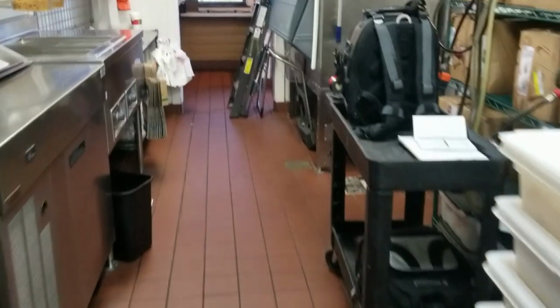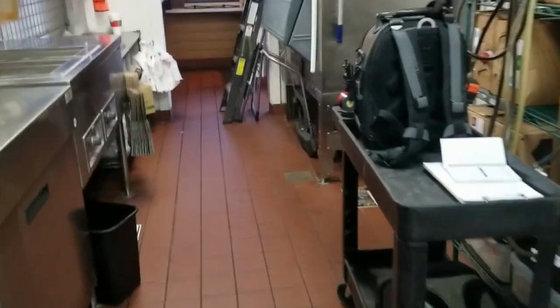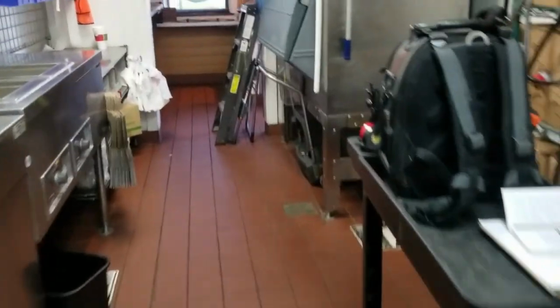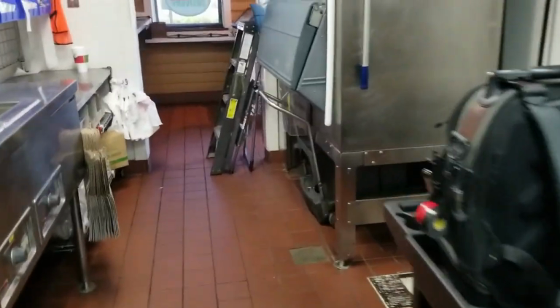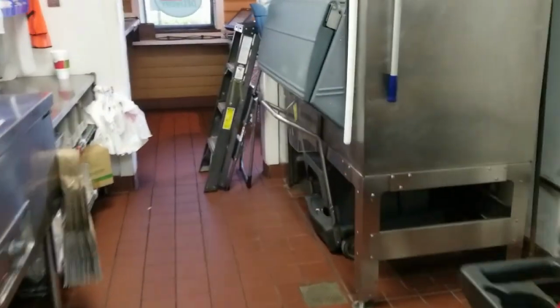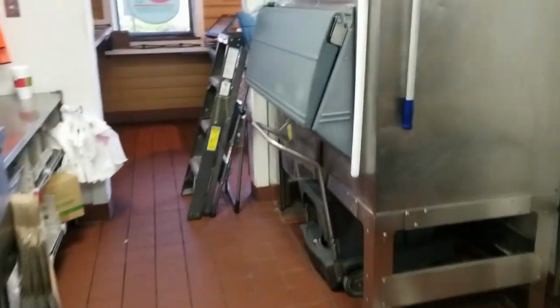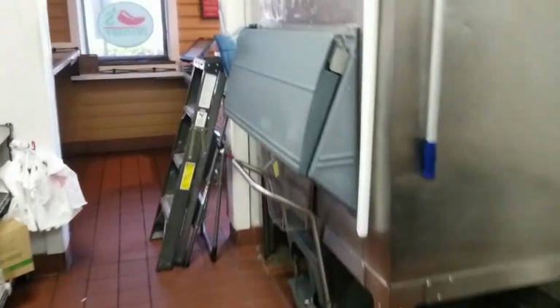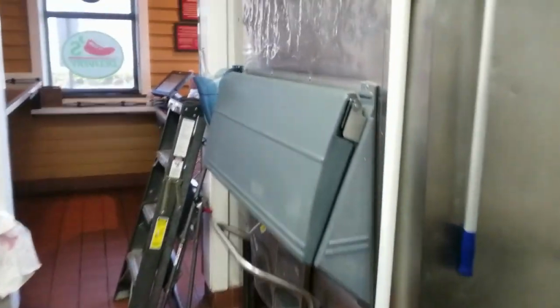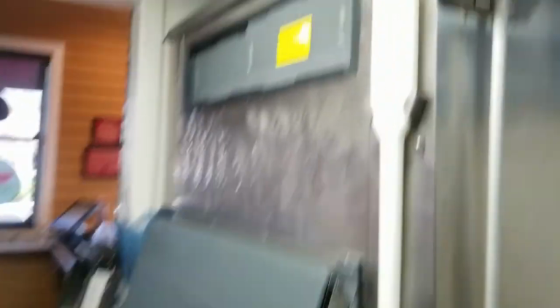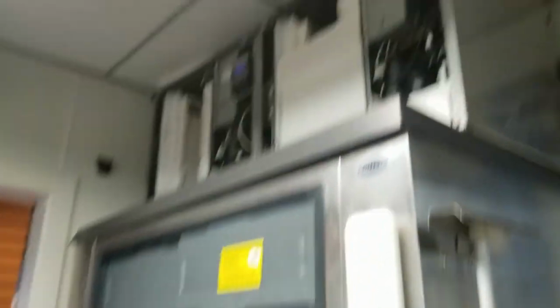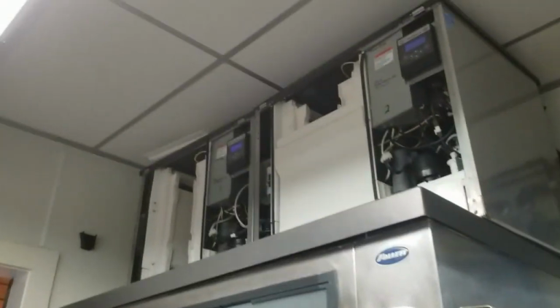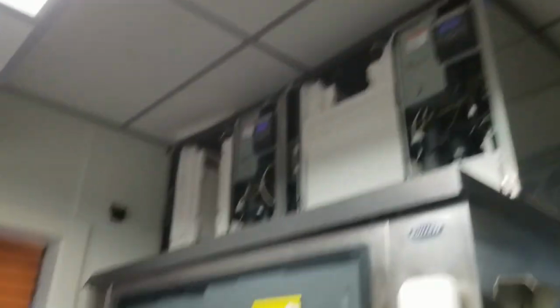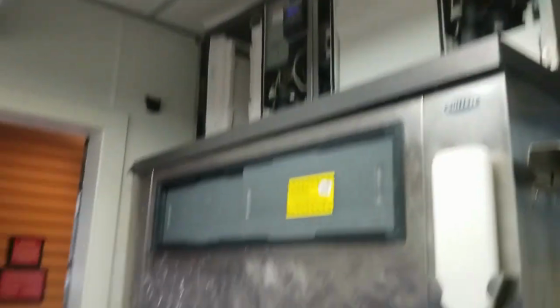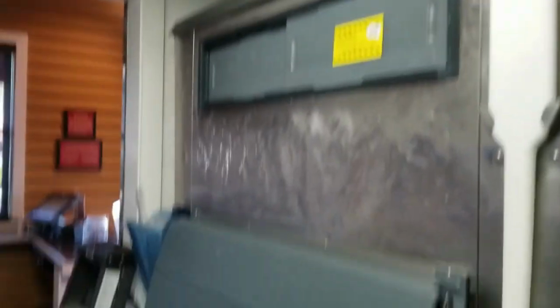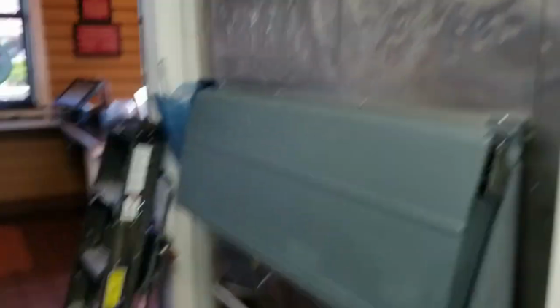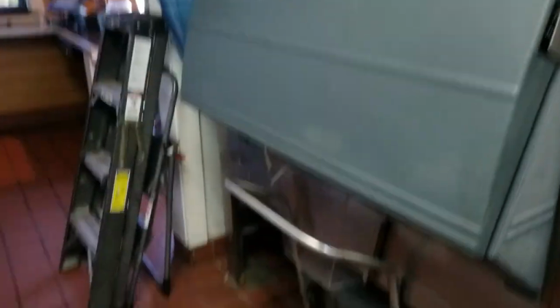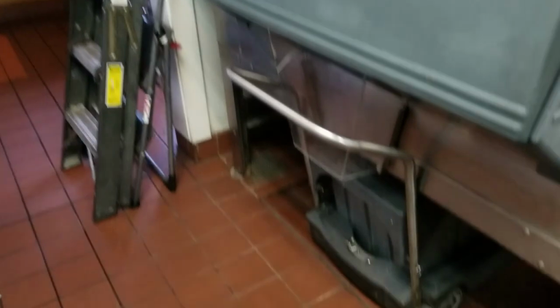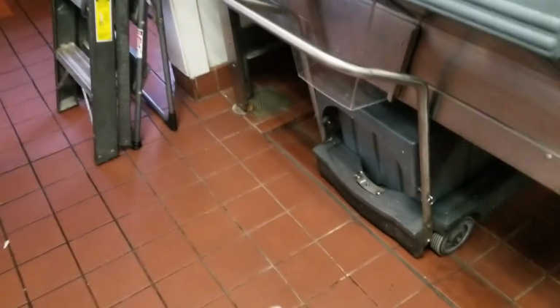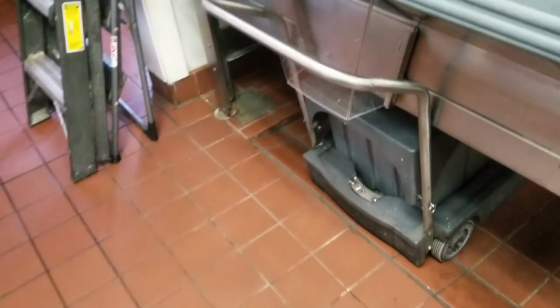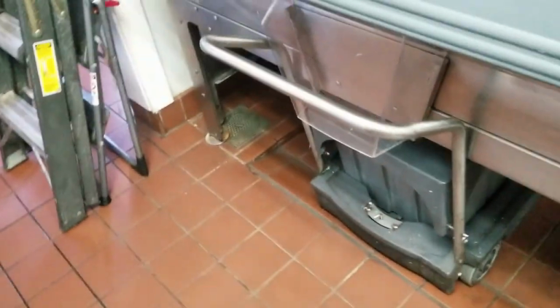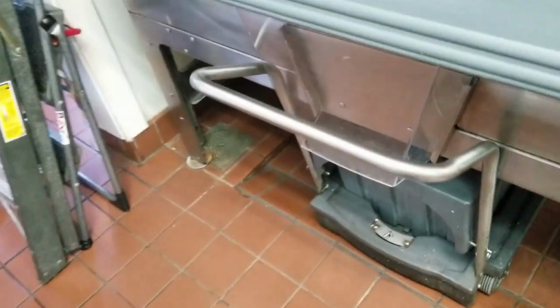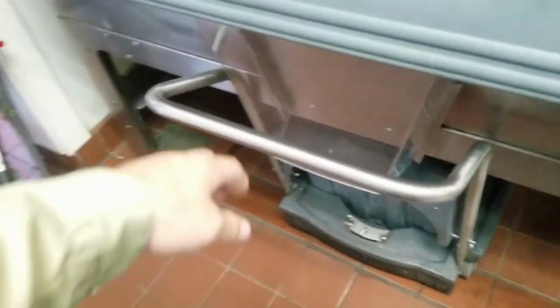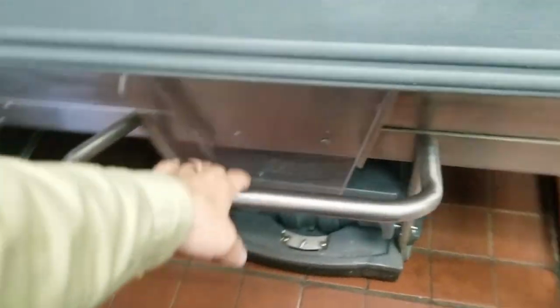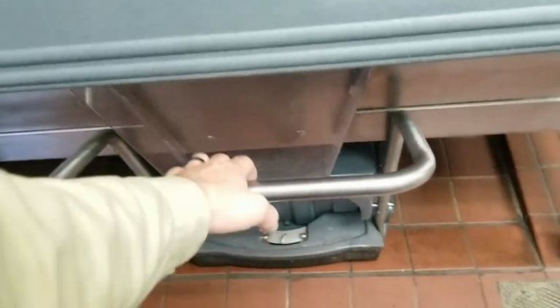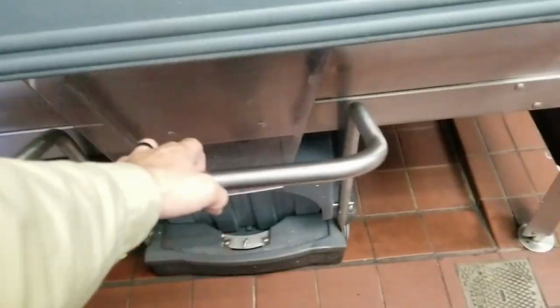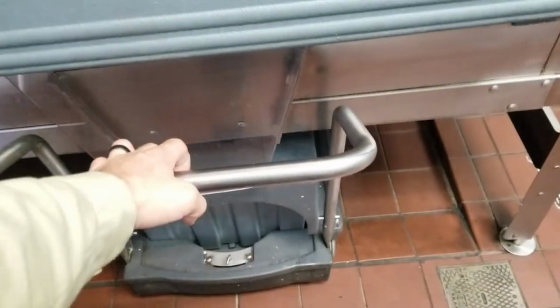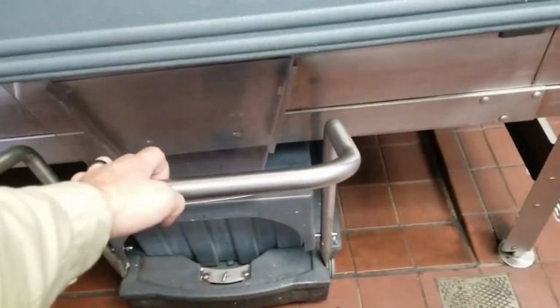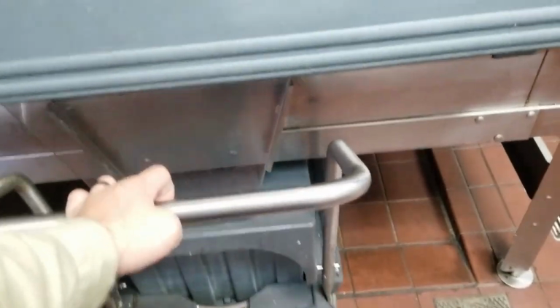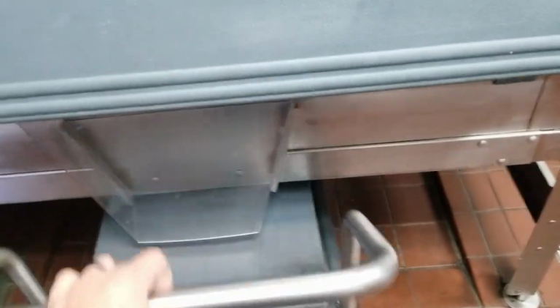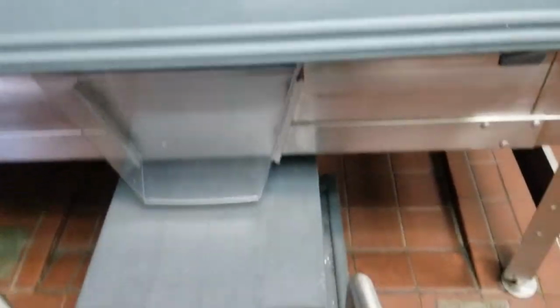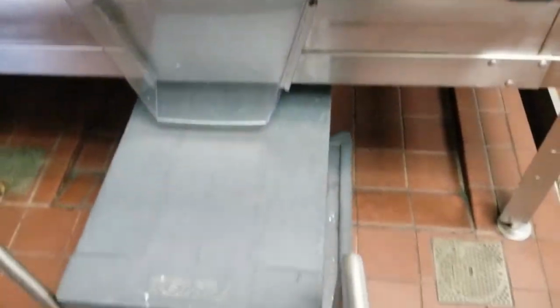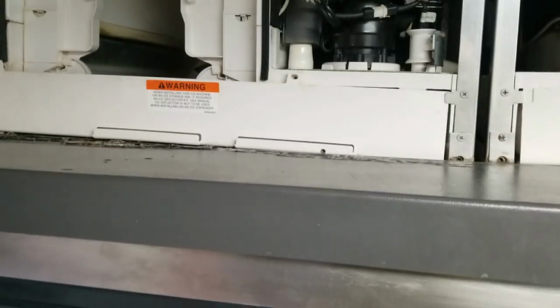We've got a service call on the ice machine not working. I've pulled the covers off, but before we get started, the first thing I'm going to do is fill up this ice cart, so that way if they need ice, they won't bother me while I'm on the ladder.